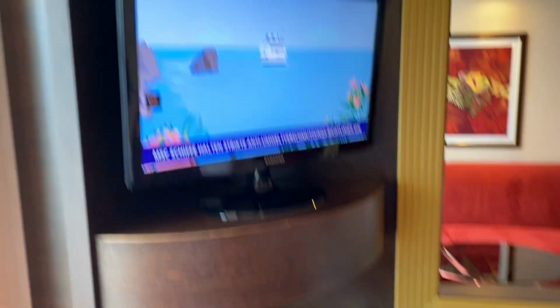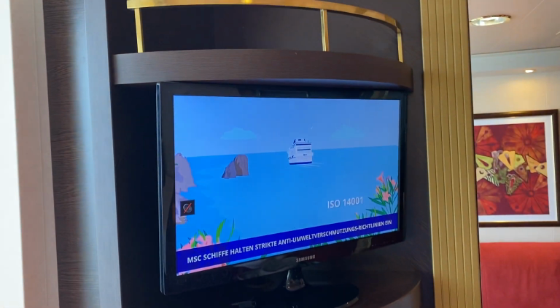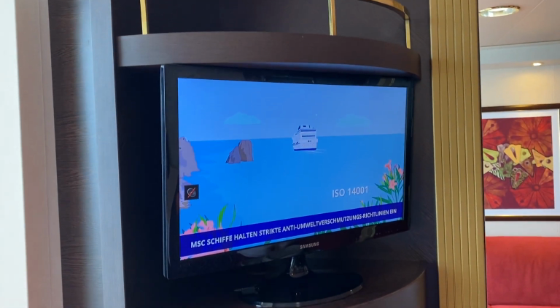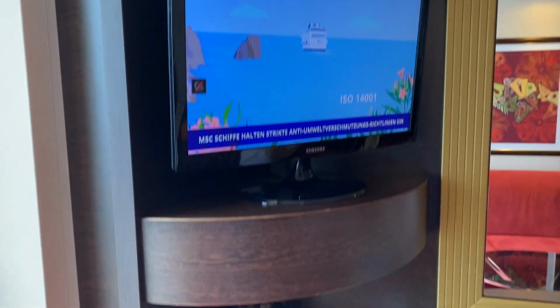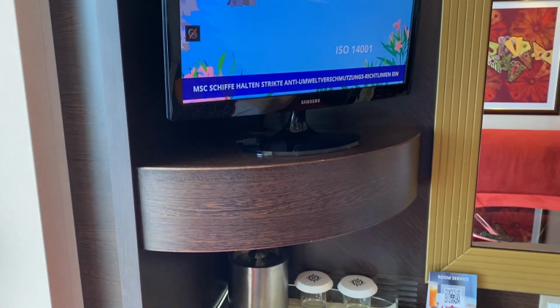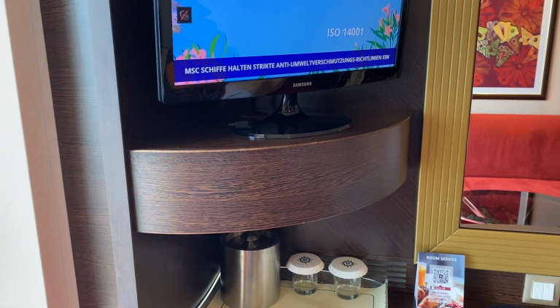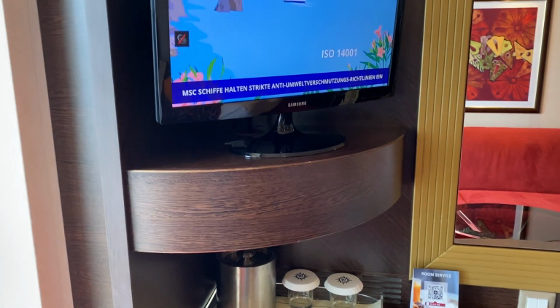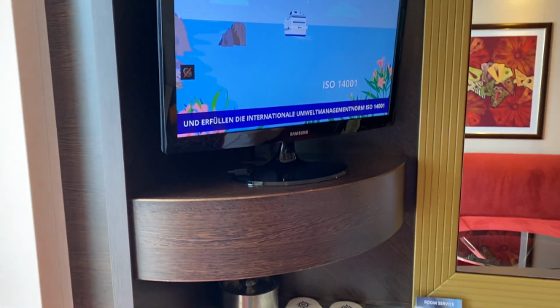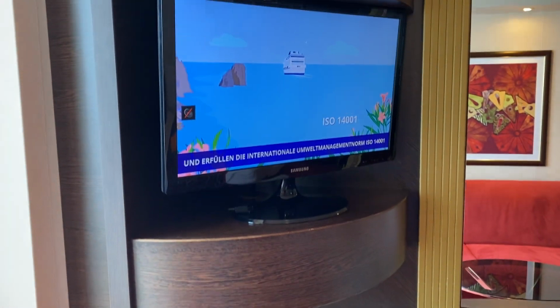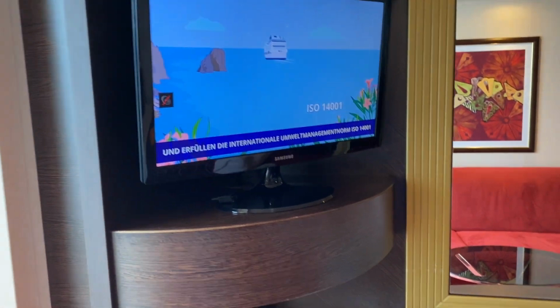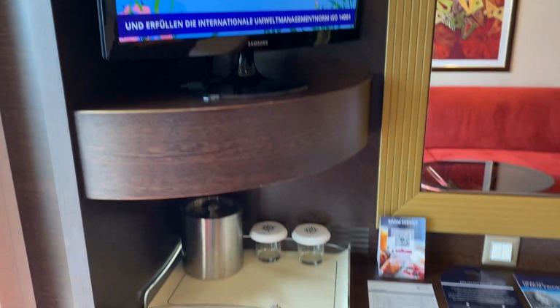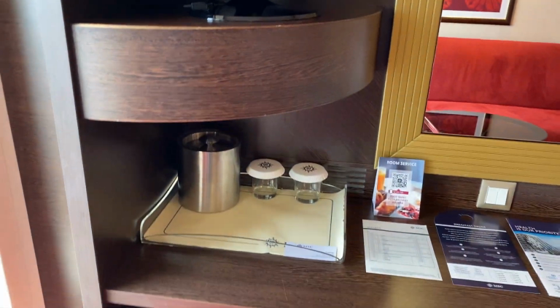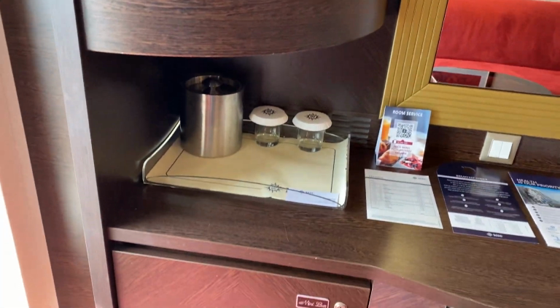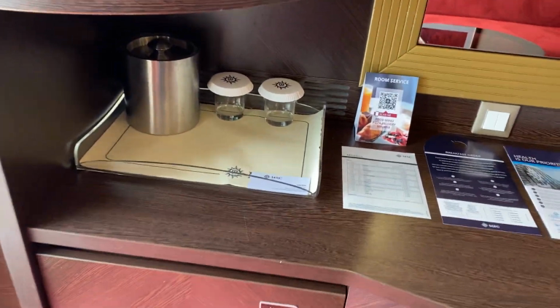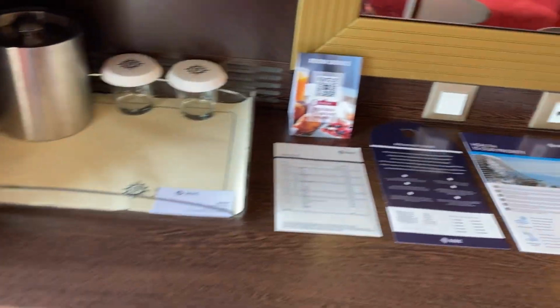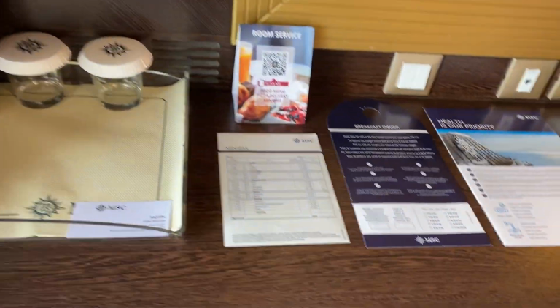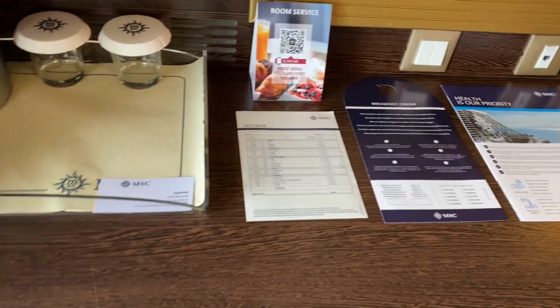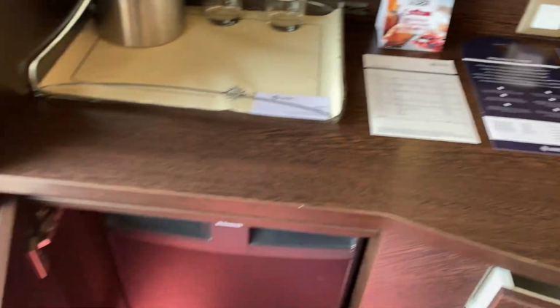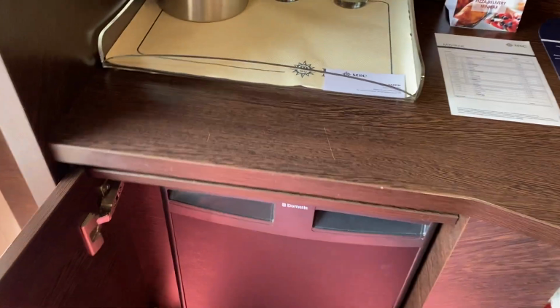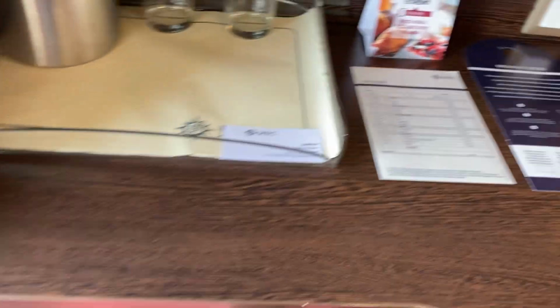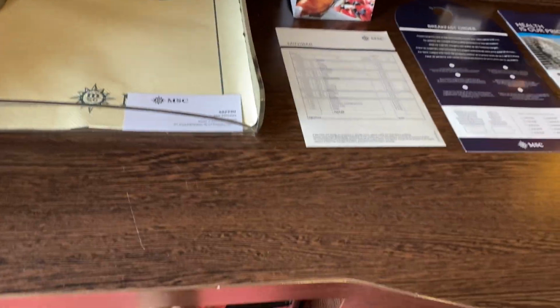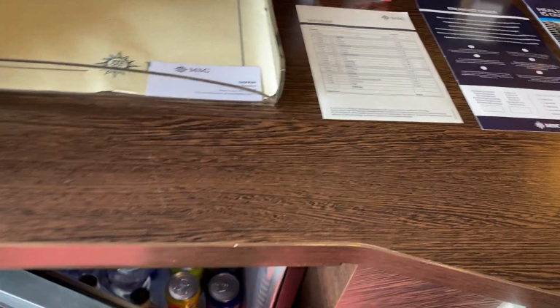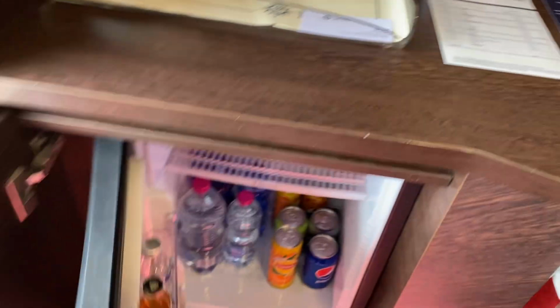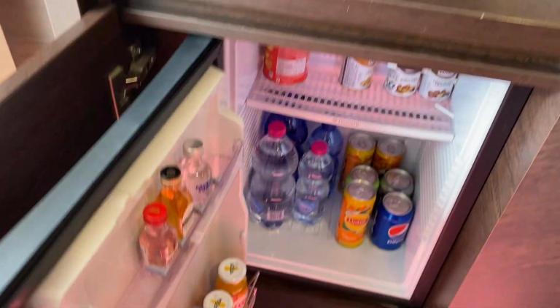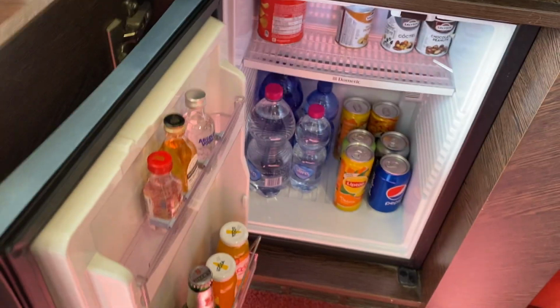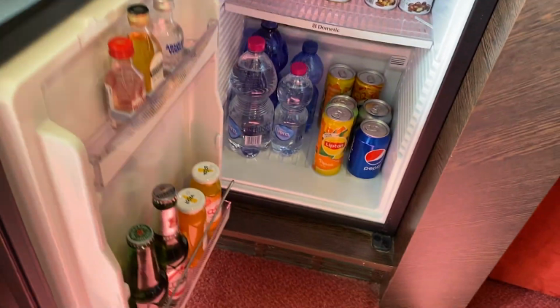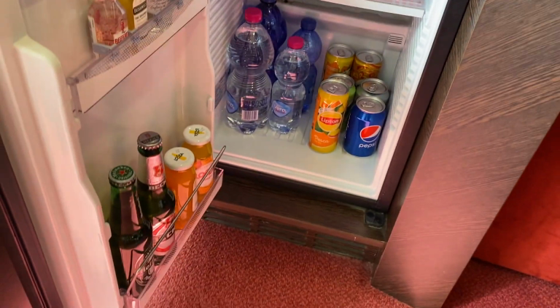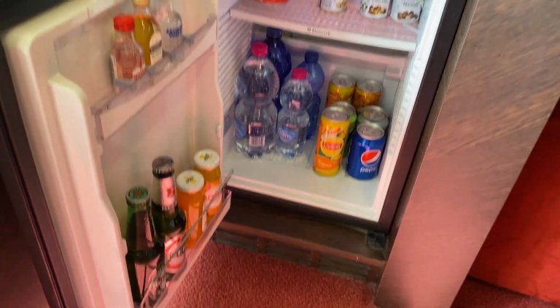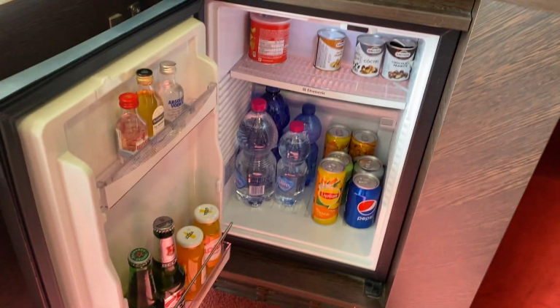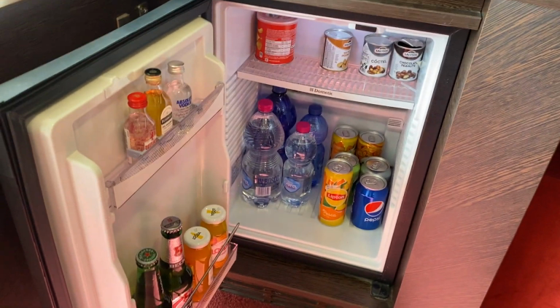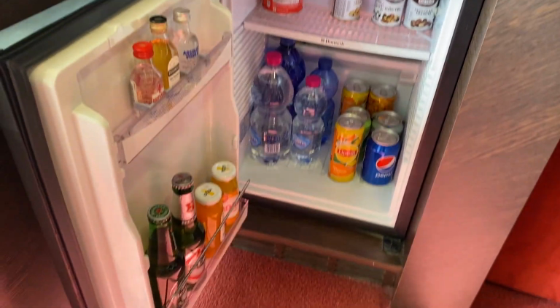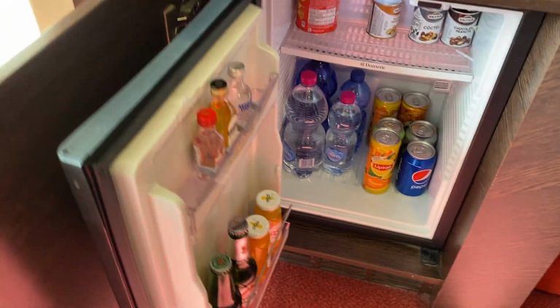There's the TV, which is currently doing the safety information, so I'll have to look at that later. This is a mini bar. Obviously, I'll get charged if I drink that stuff.